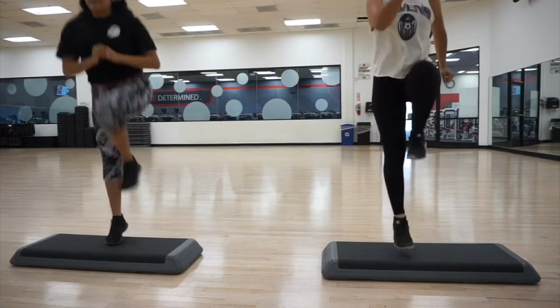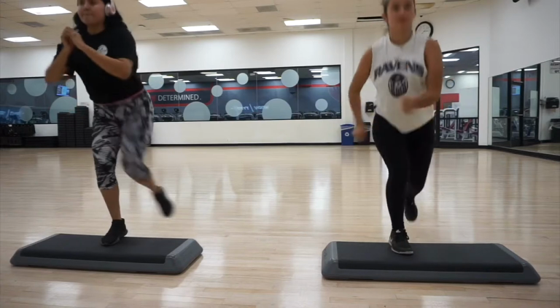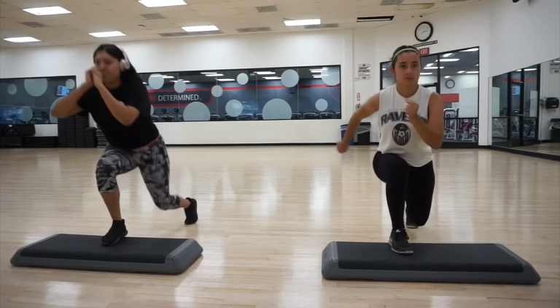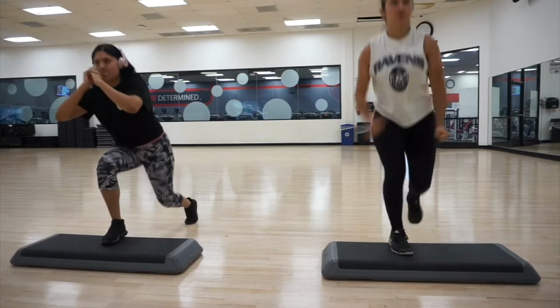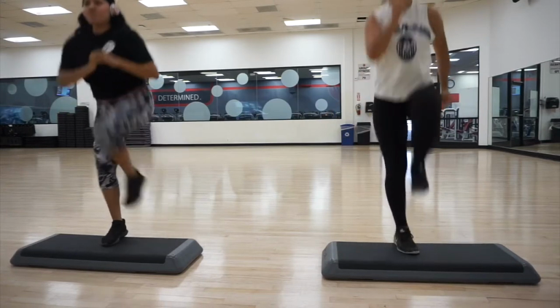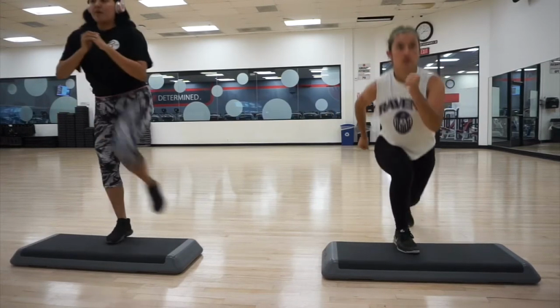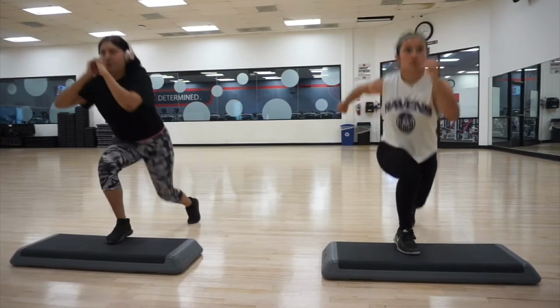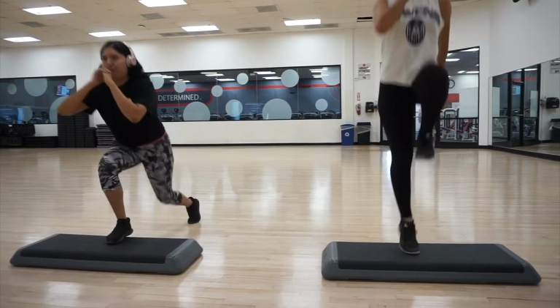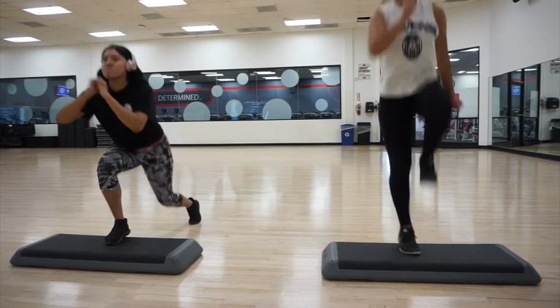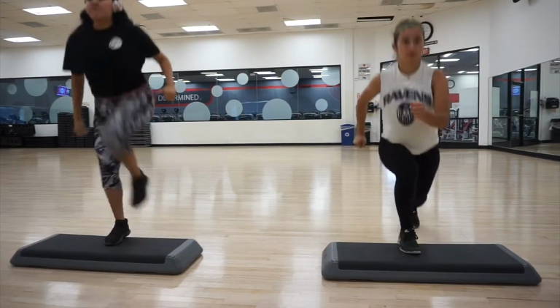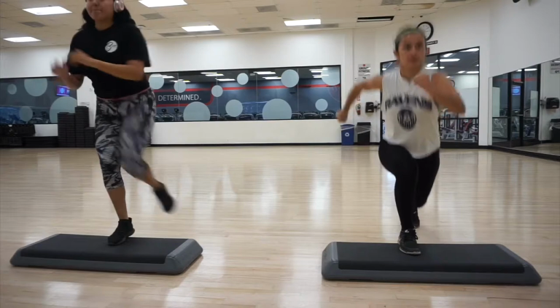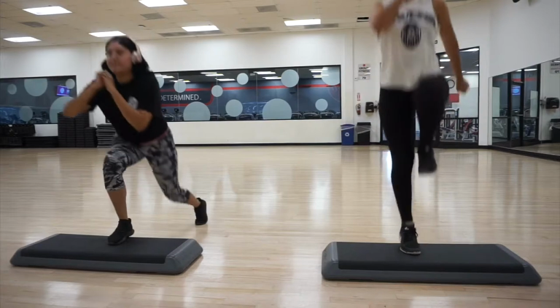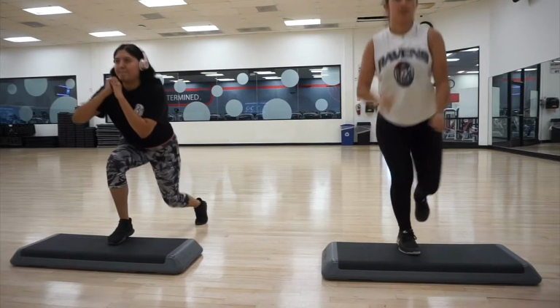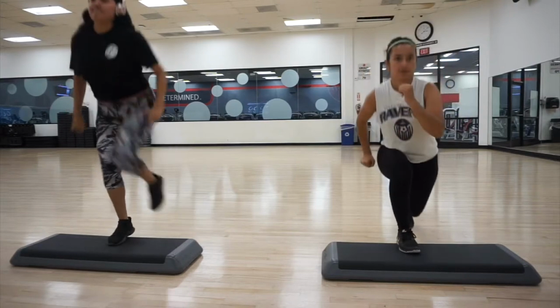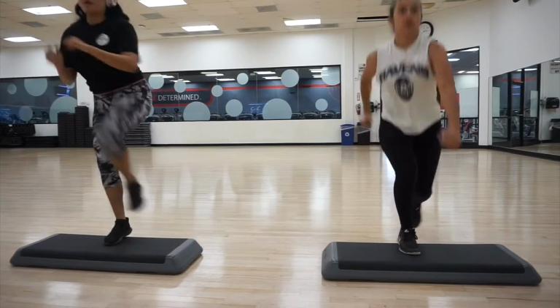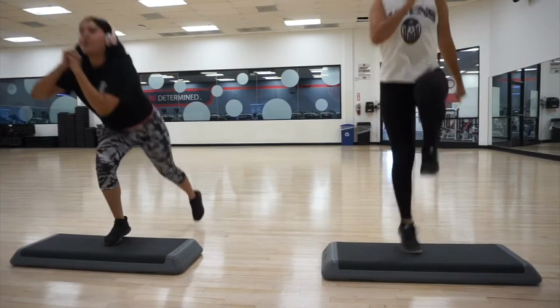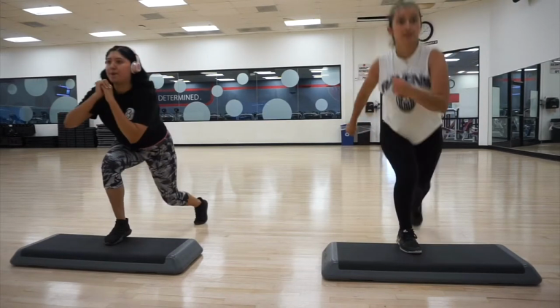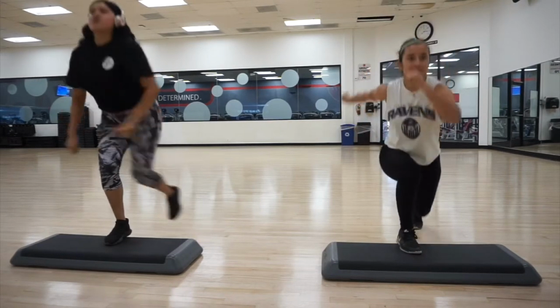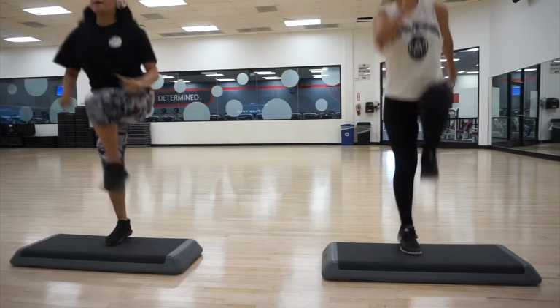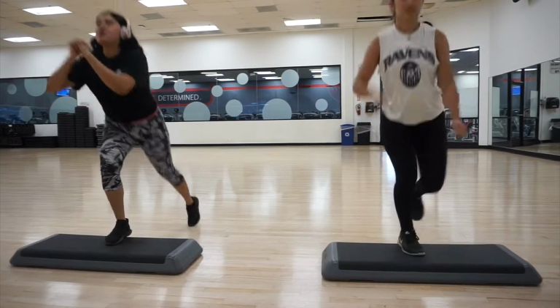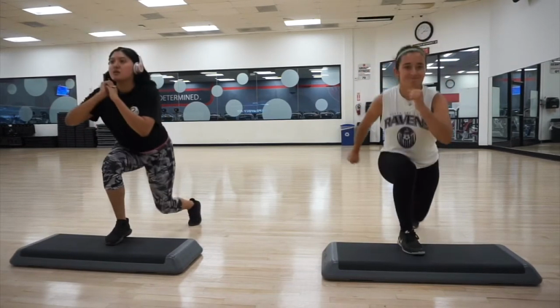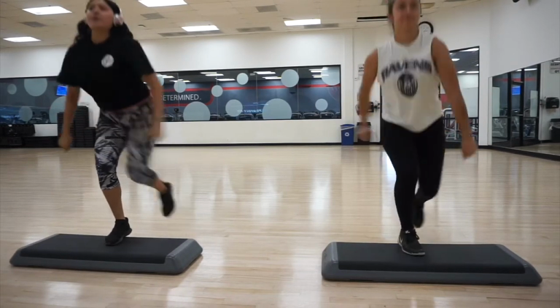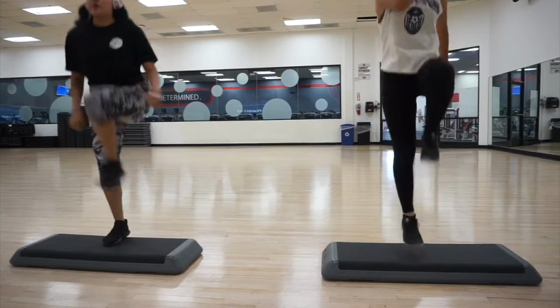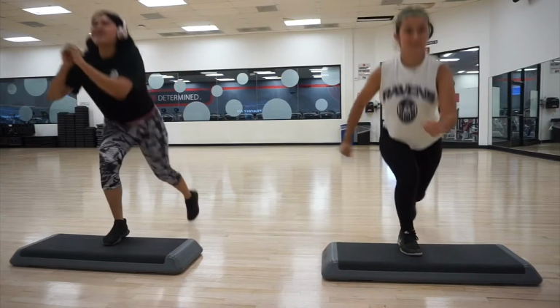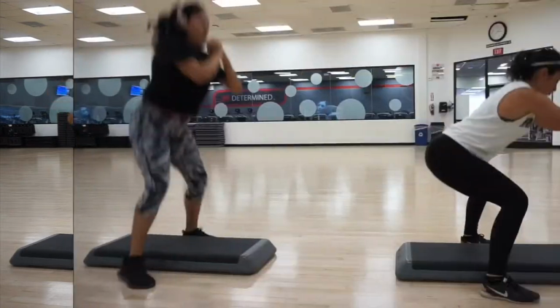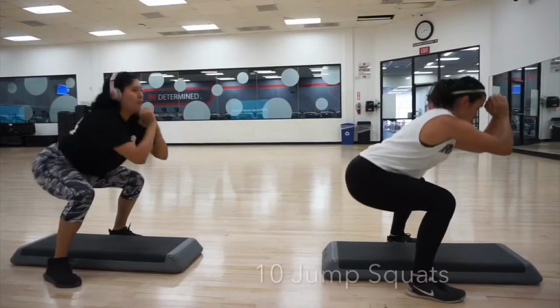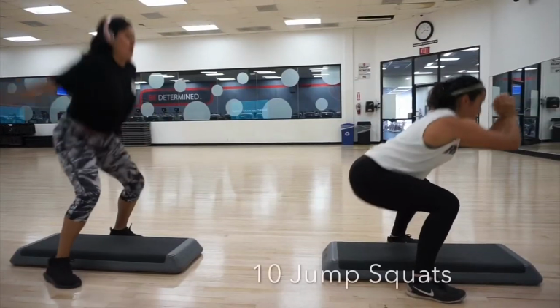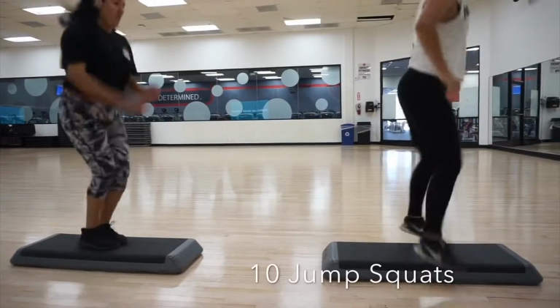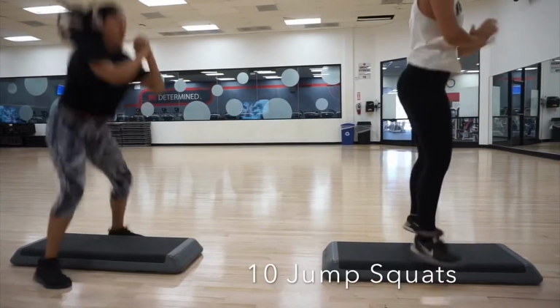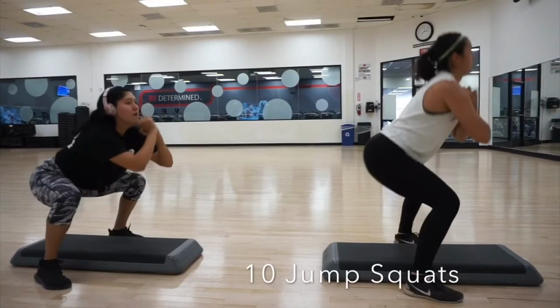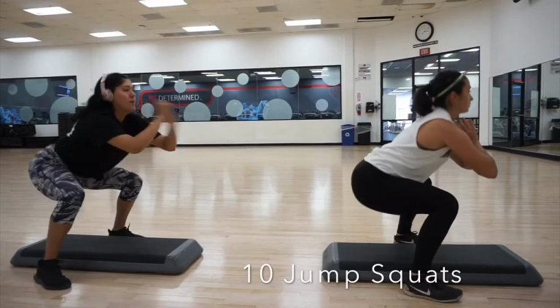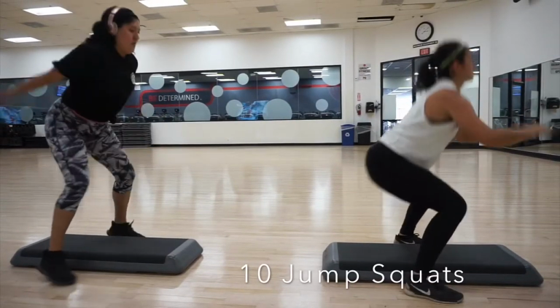If you want, you can add the little hop in there, or if not you can just kick up, depending on how you feel most comfortable. The important thing is to try to get the right form. I like to go really slow in the exercises to ensure that I'm doing it right.